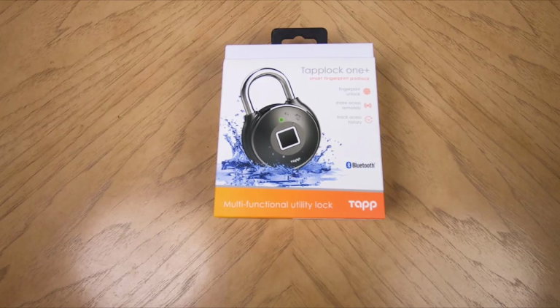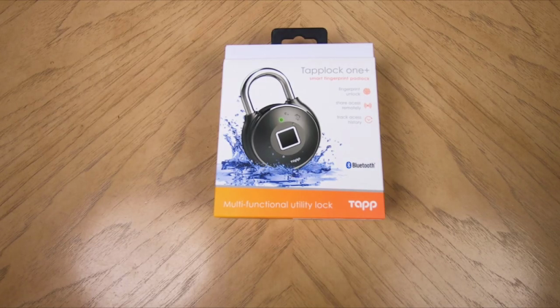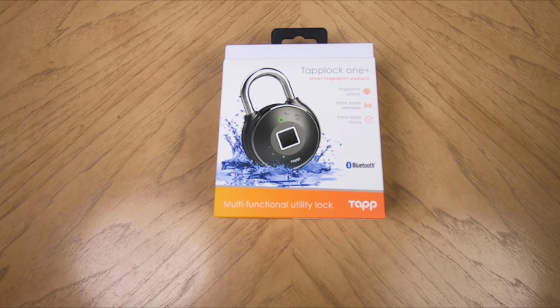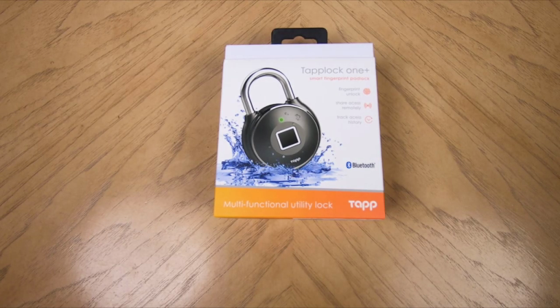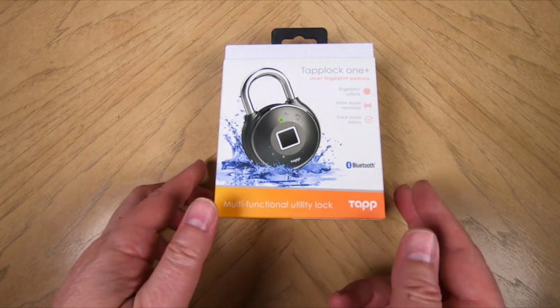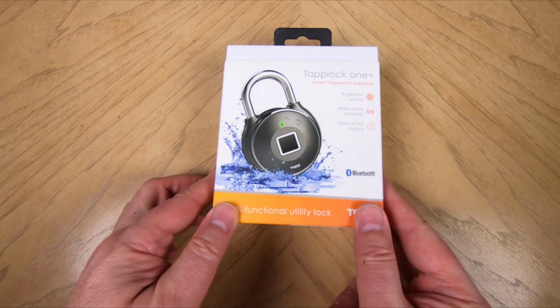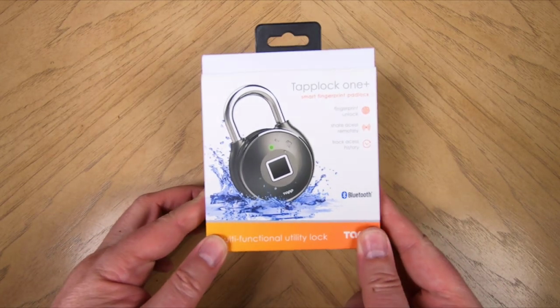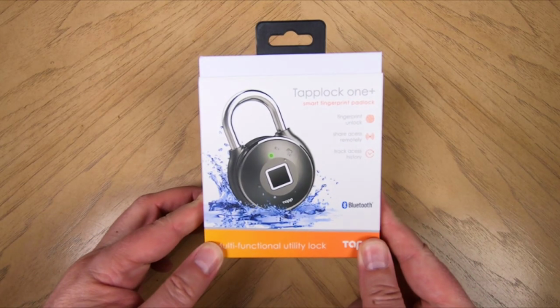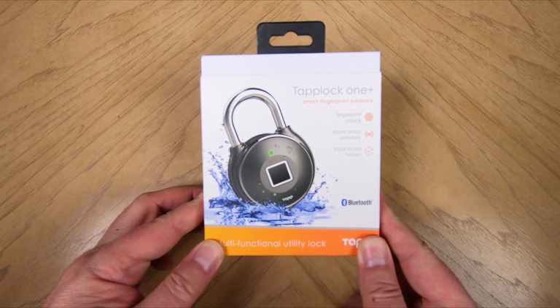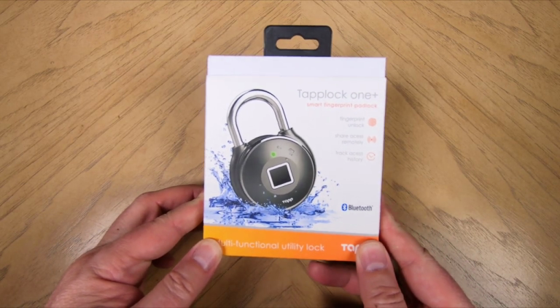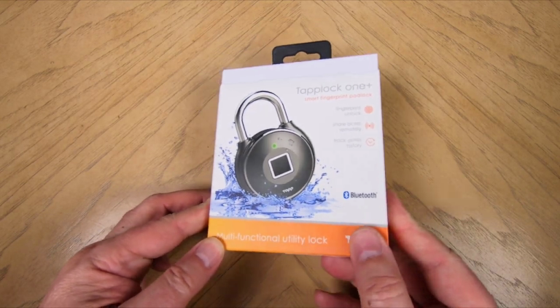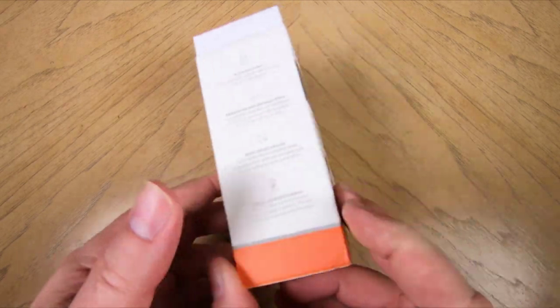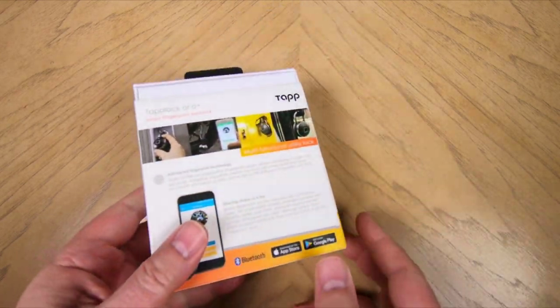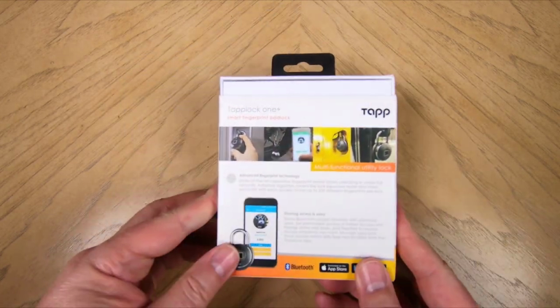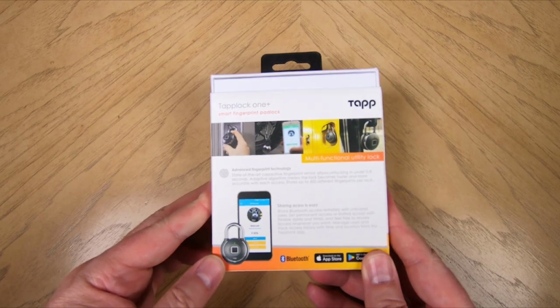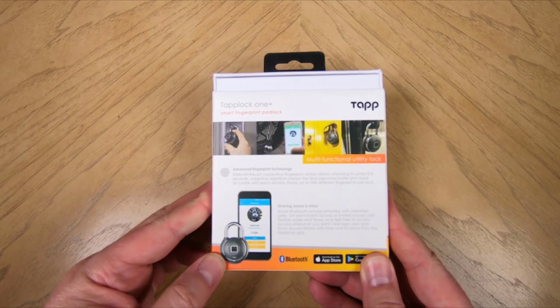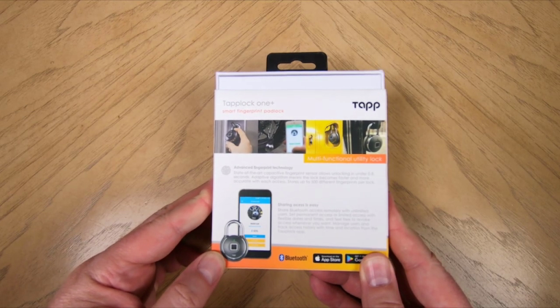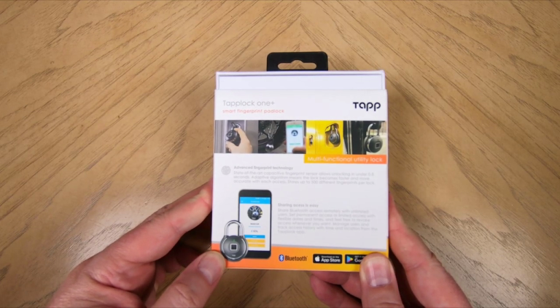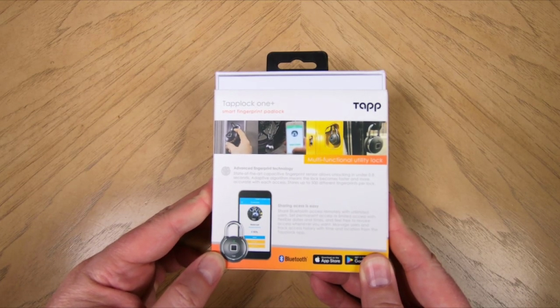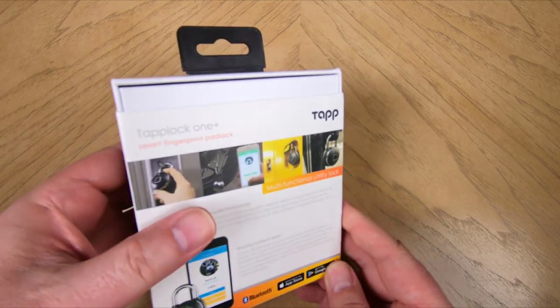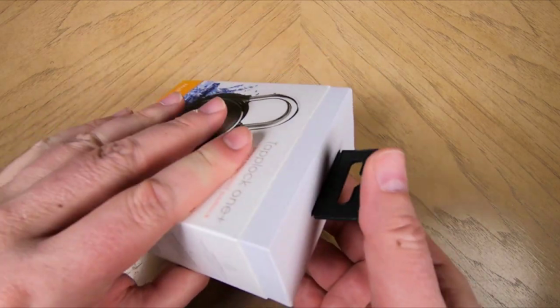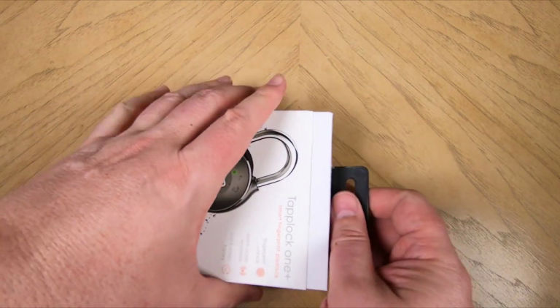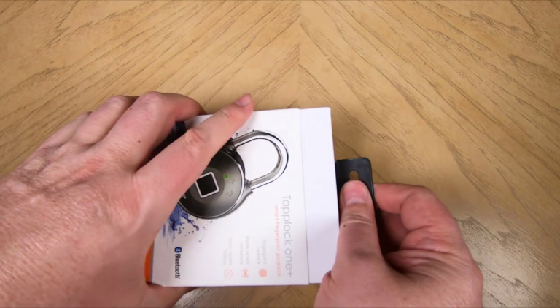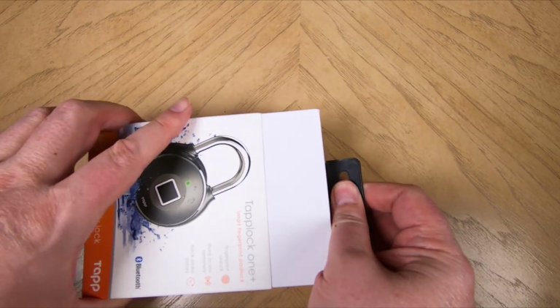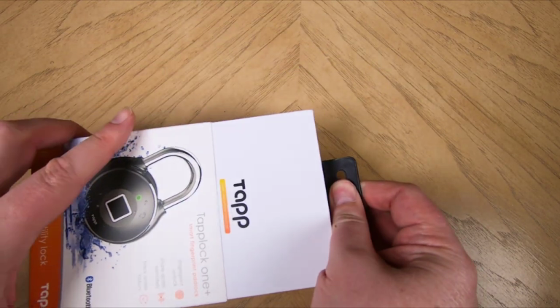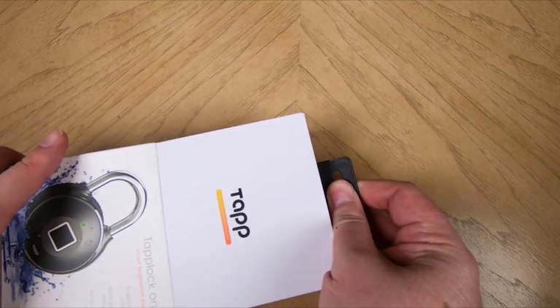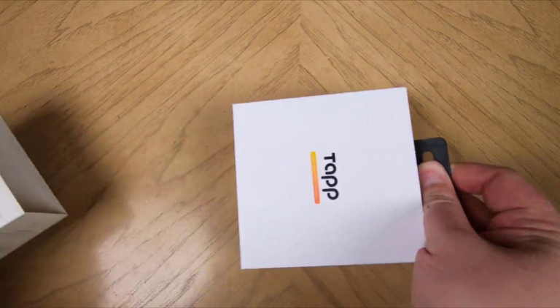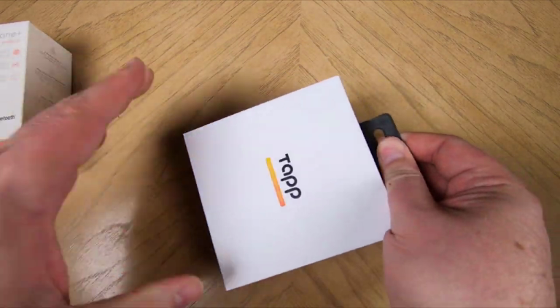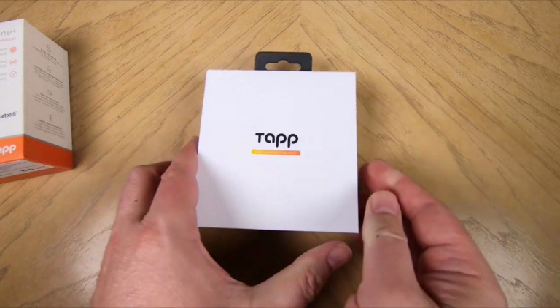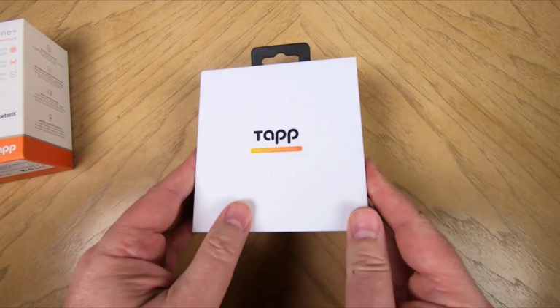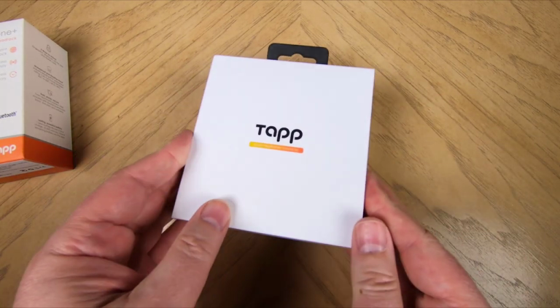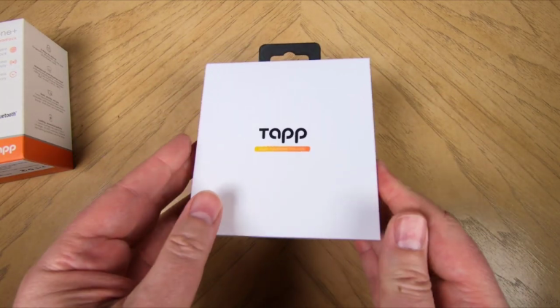Hi folks, it's Voss here from TheChrisVossShow.com. Coming here with another great product review. This is from TapLock.com. We reviewed the TapLock One about a year ago — this is the TapLock One Plus.